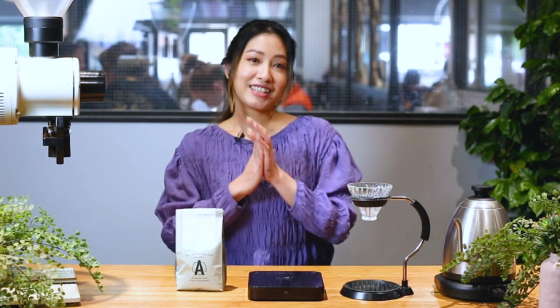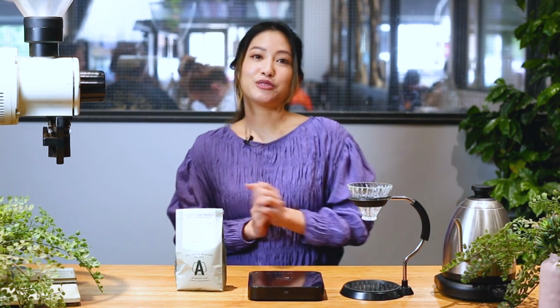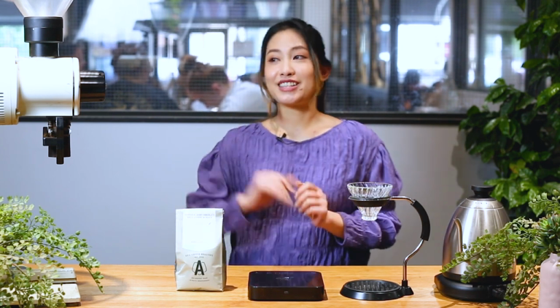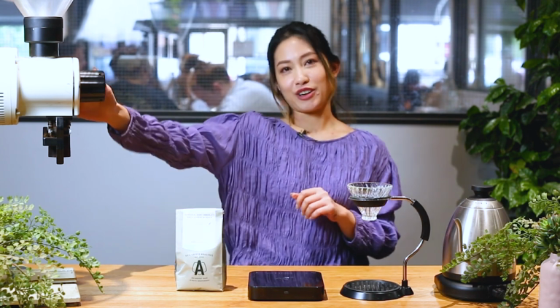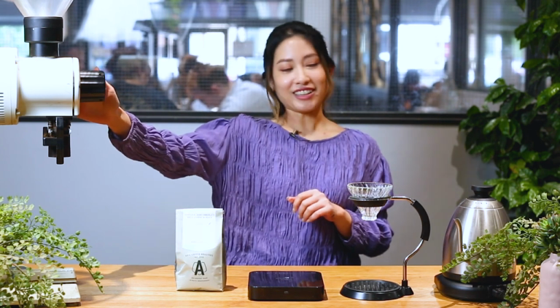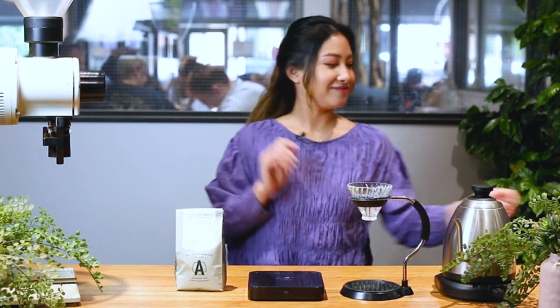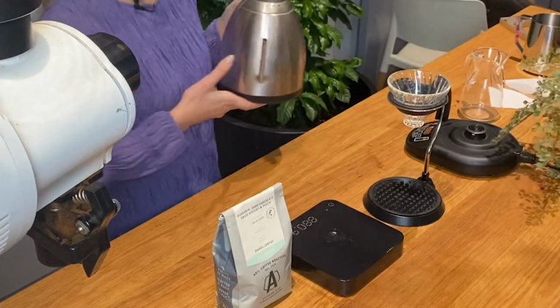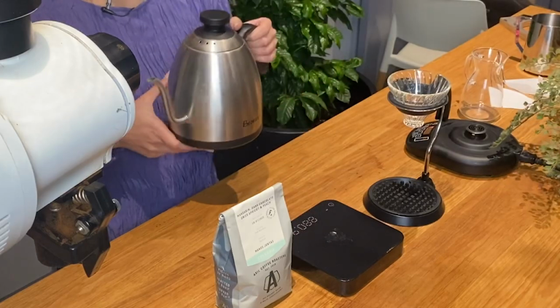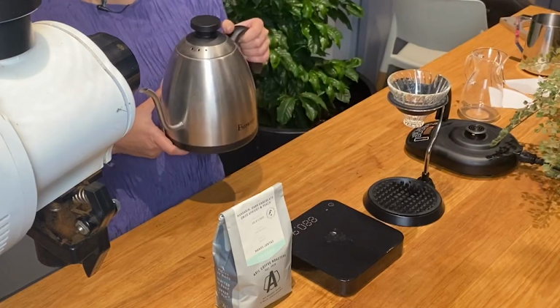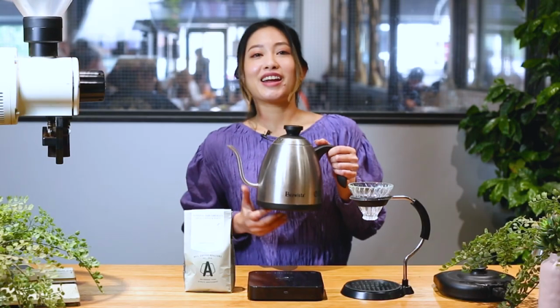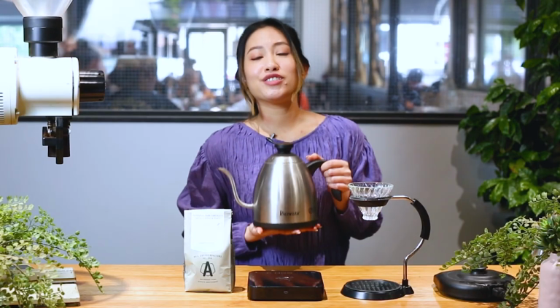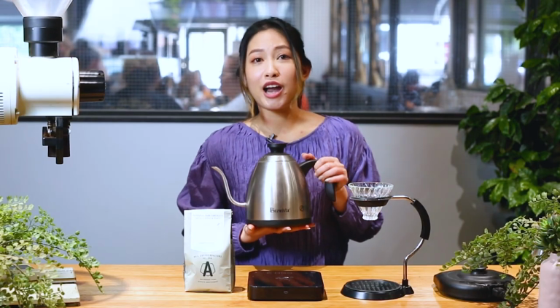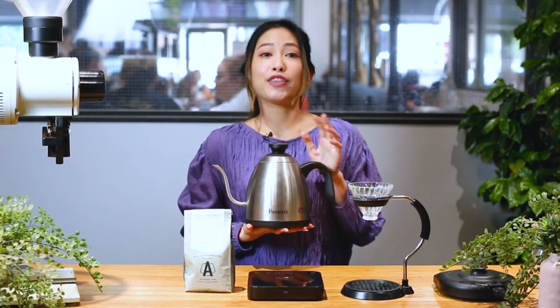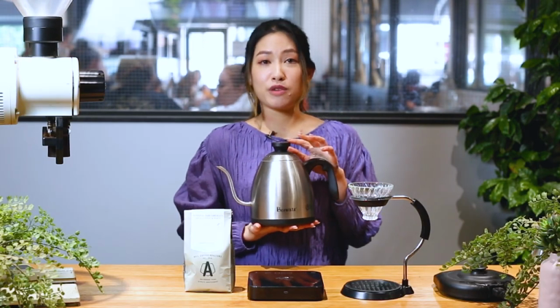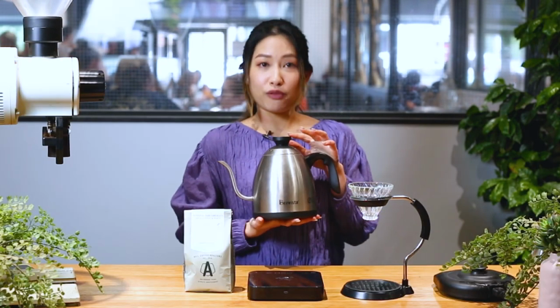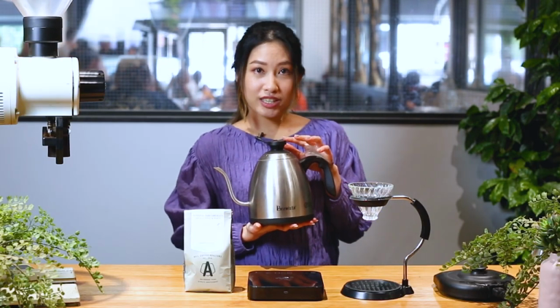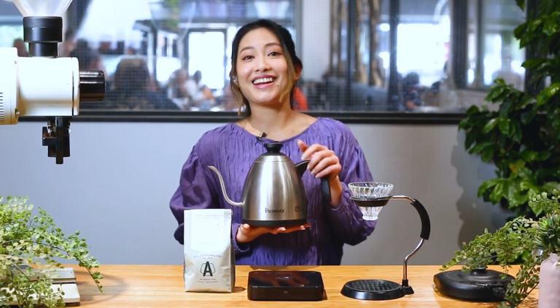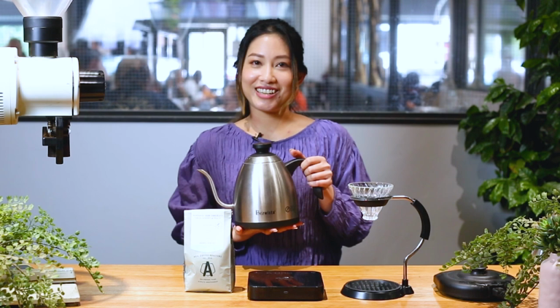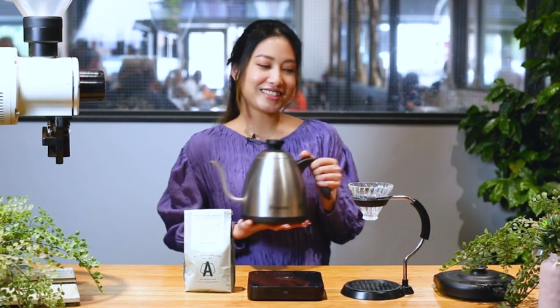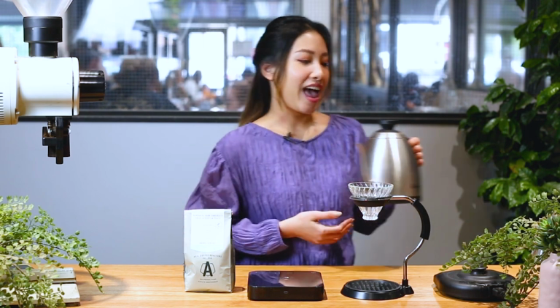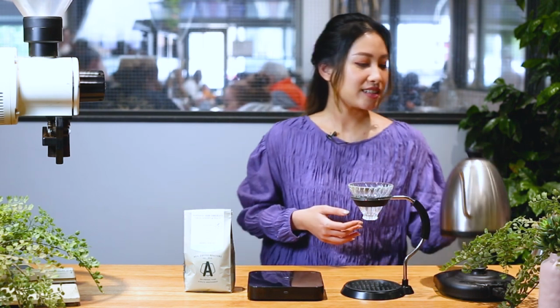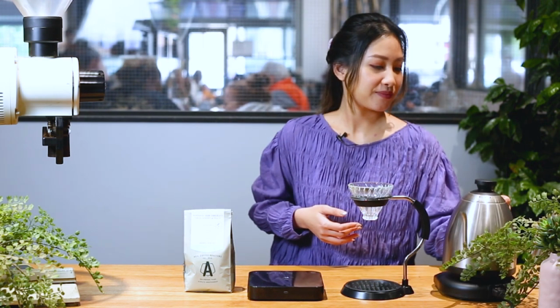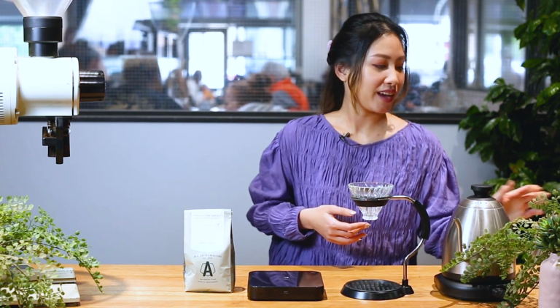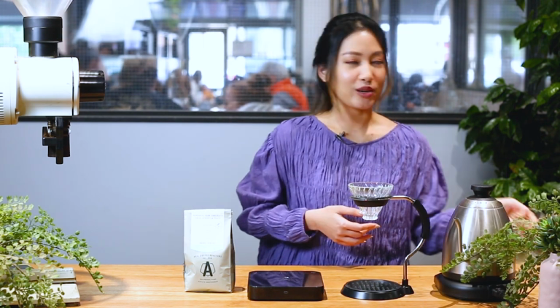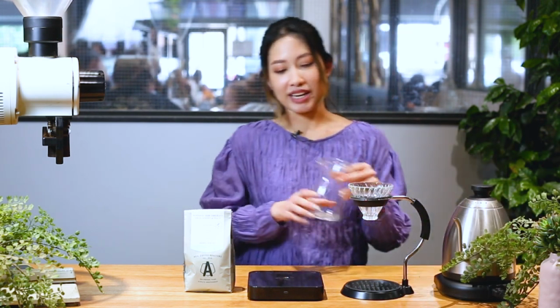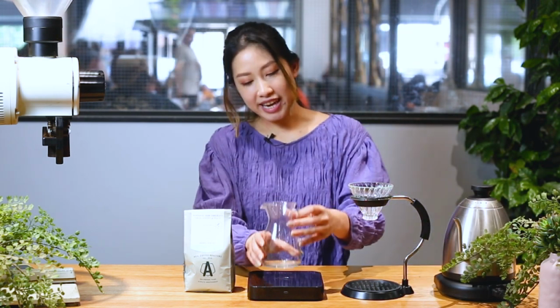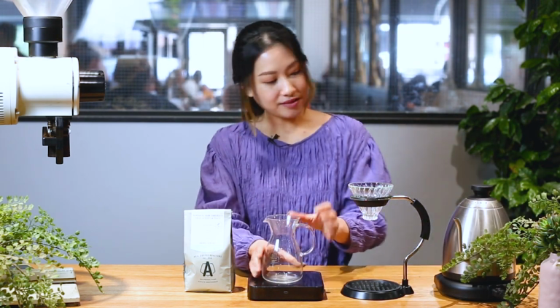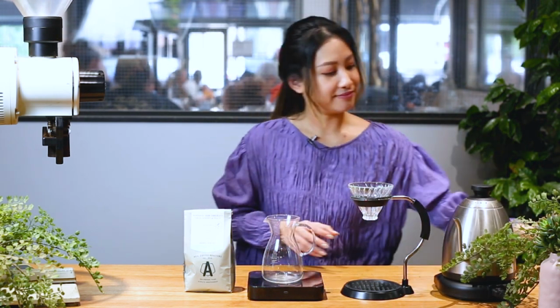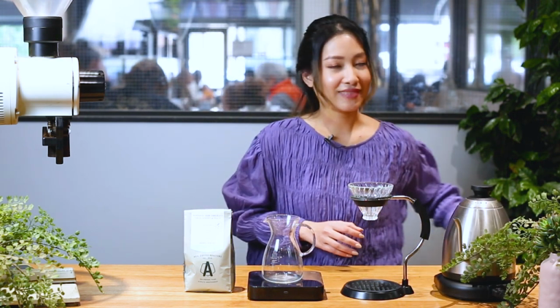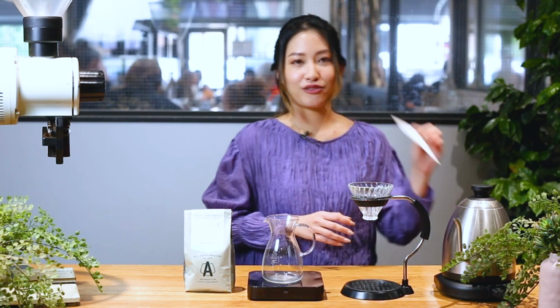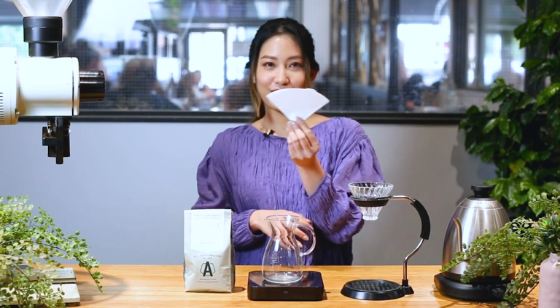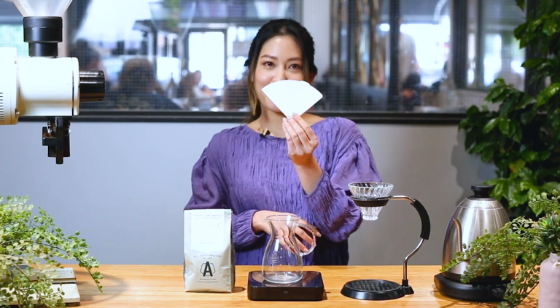Next thing you will need is a coffee grinder. Don't forget your kettle — today I'm using 230 ml of water at 93 degrees. We also need a decanter, and don't forget the filter paper.